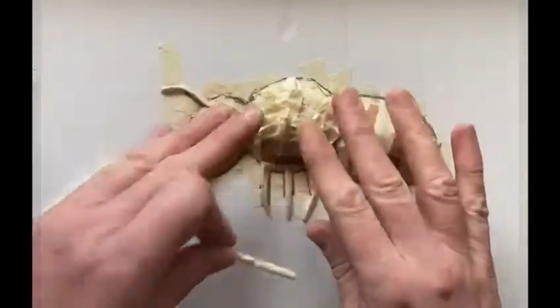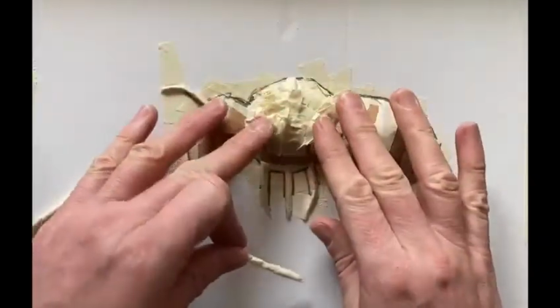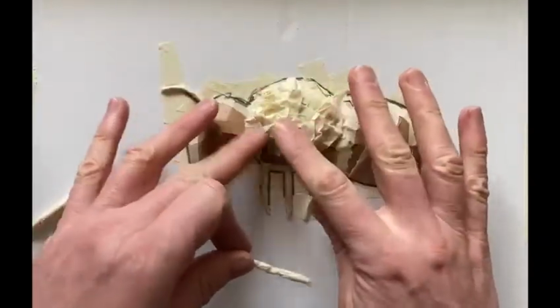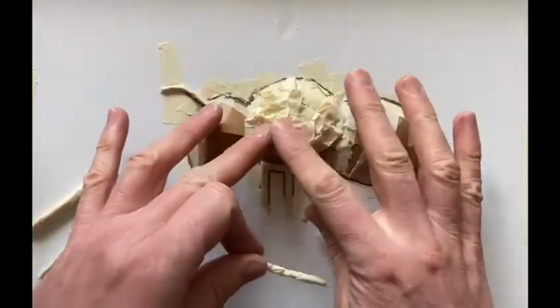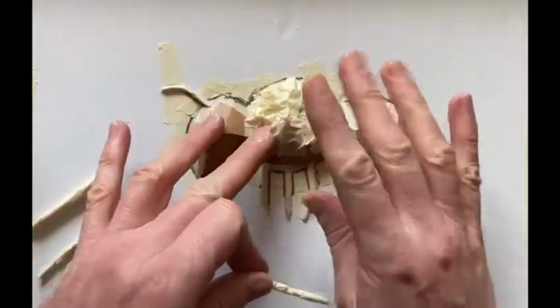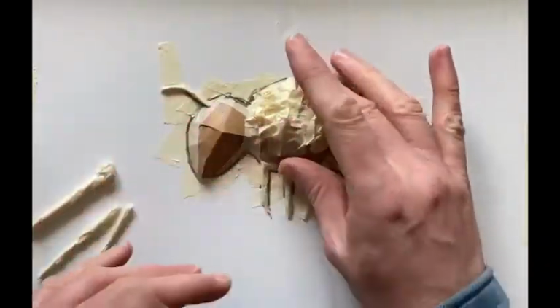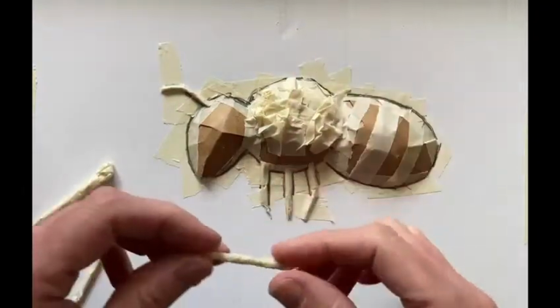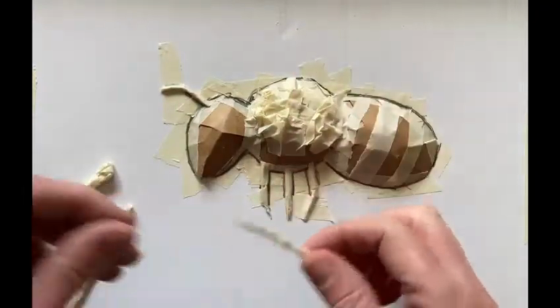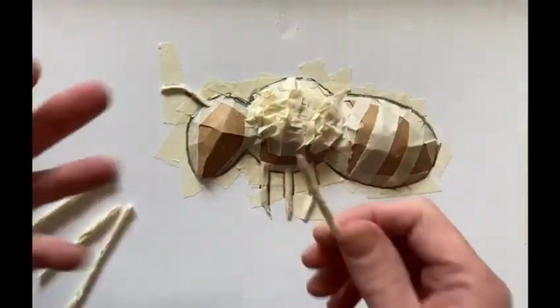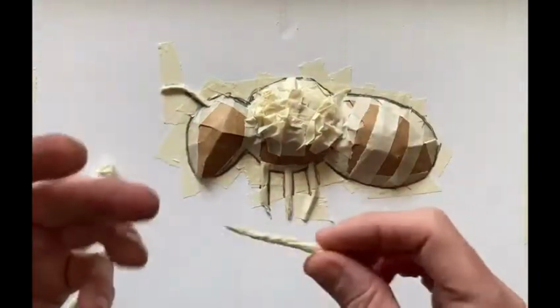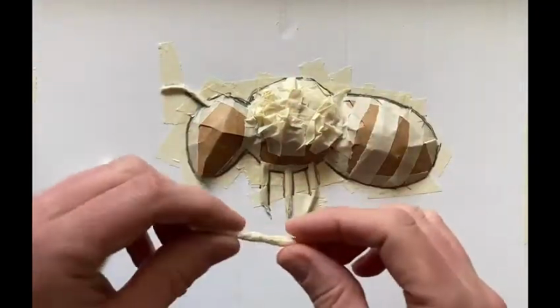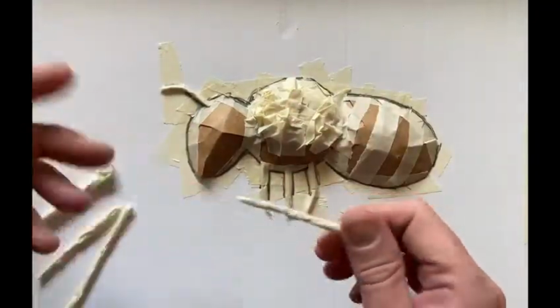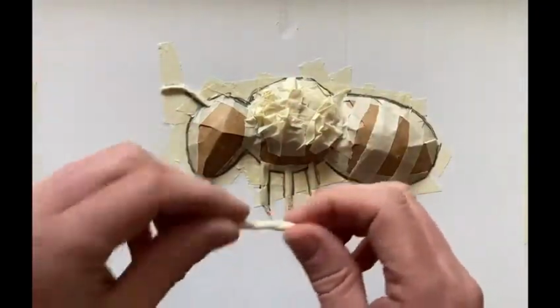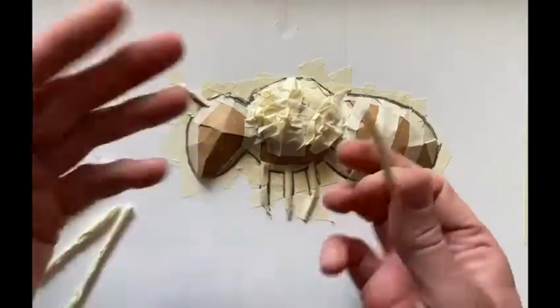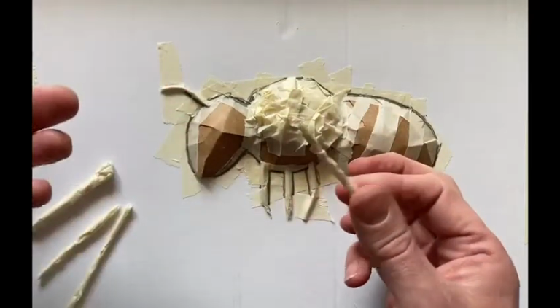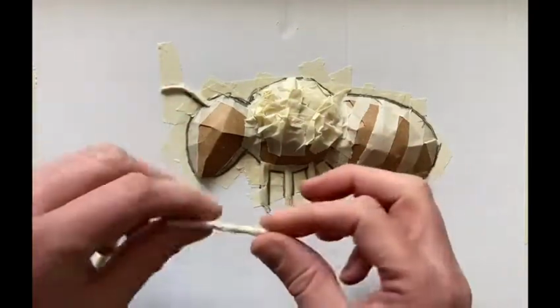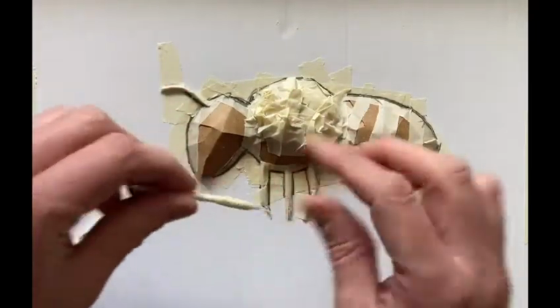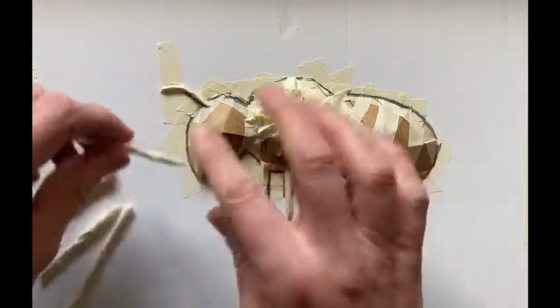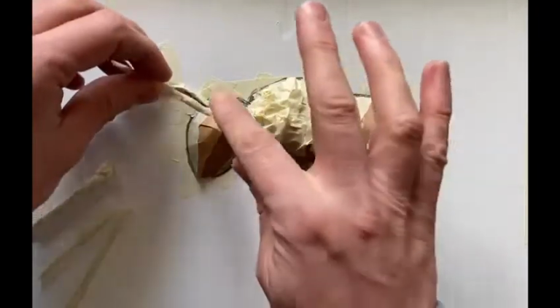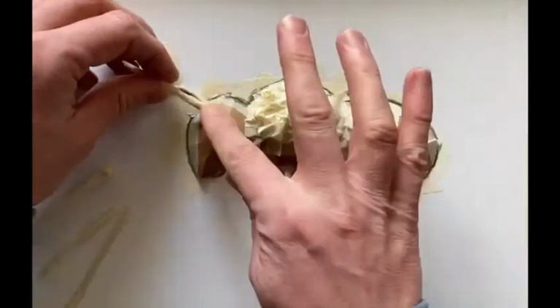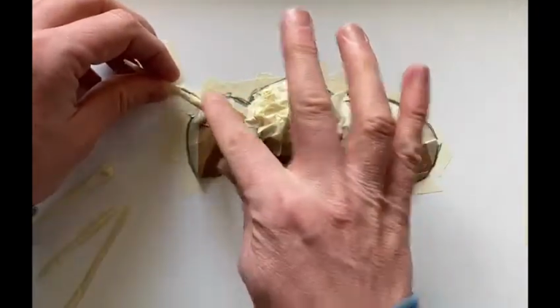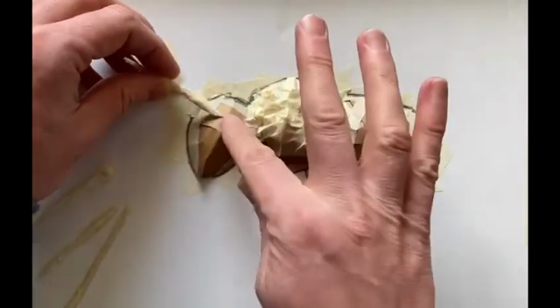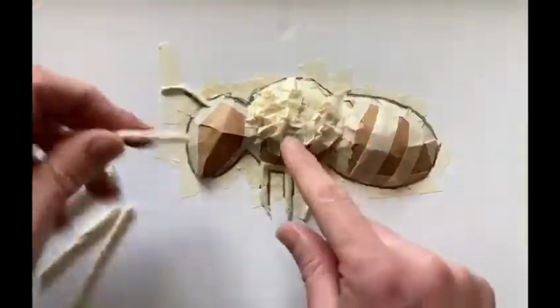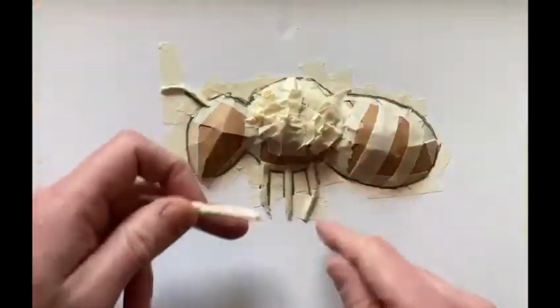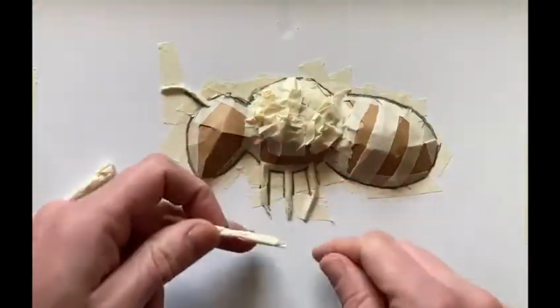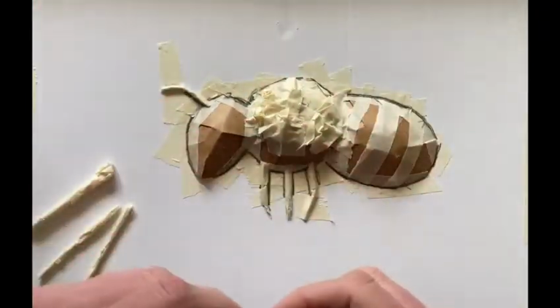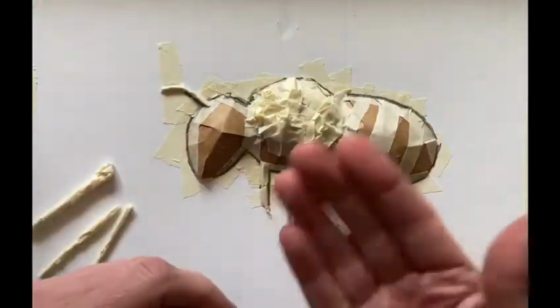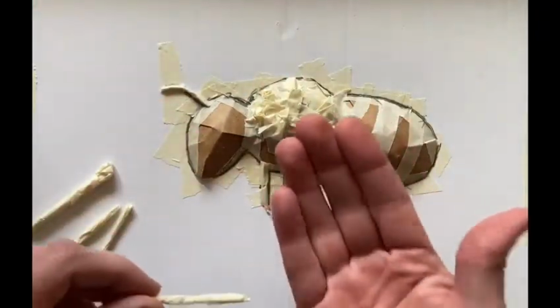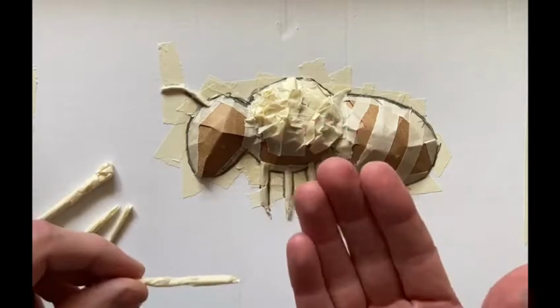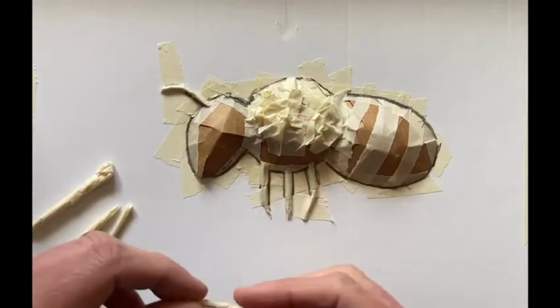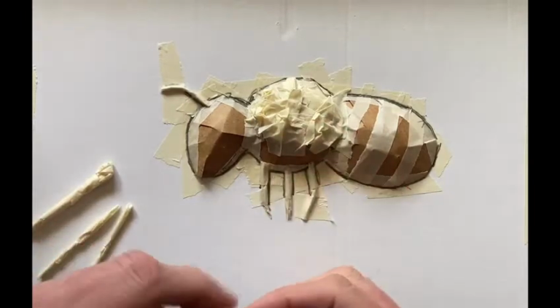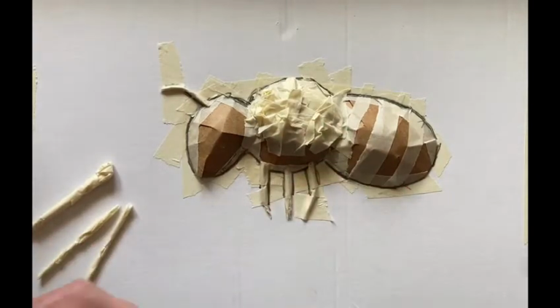That's looking a little bit more furry on that central piece. Now we're going to go back and take some more of the rolled up tape to build the extra antennae and the other three legs, just to make them look like they're more in the foreground.